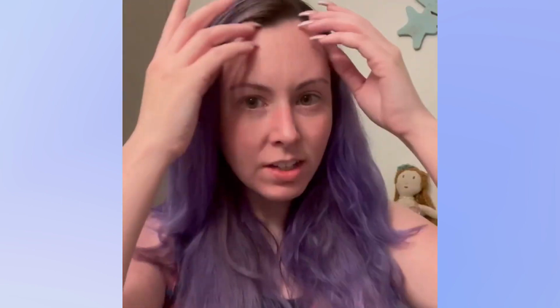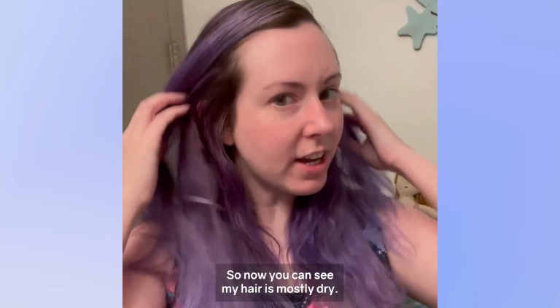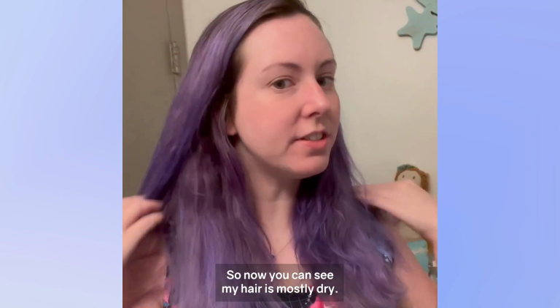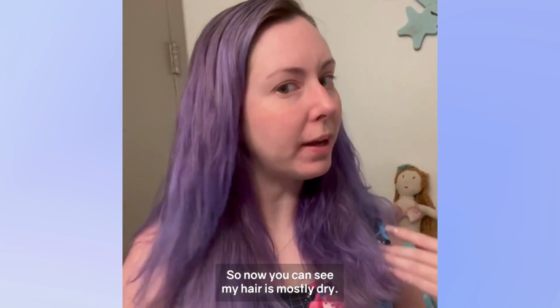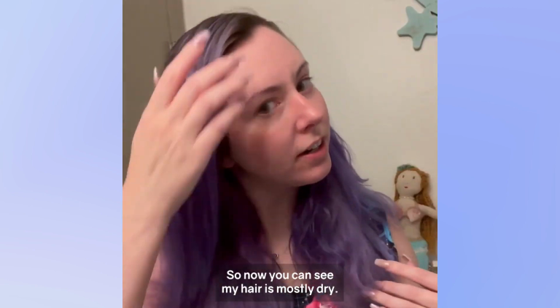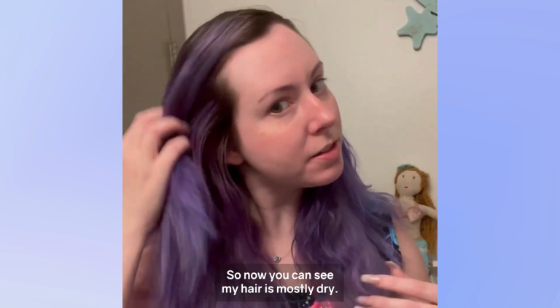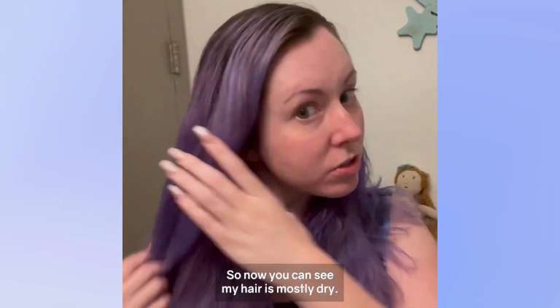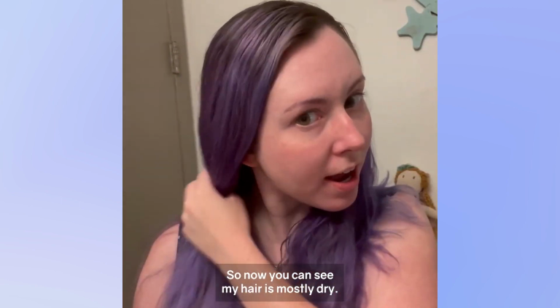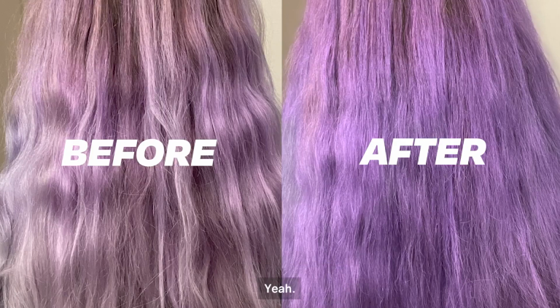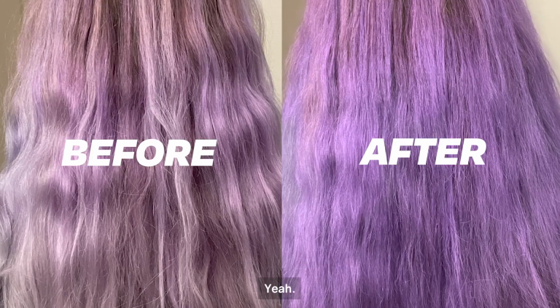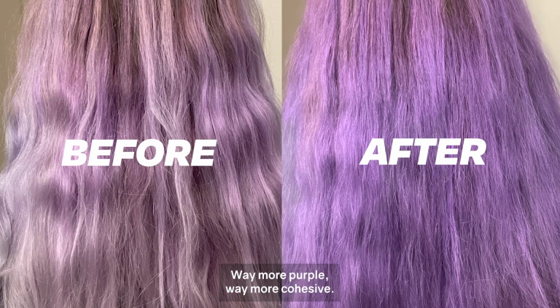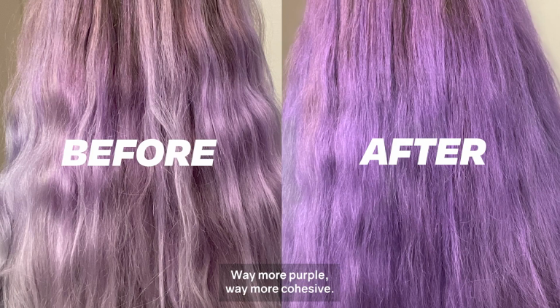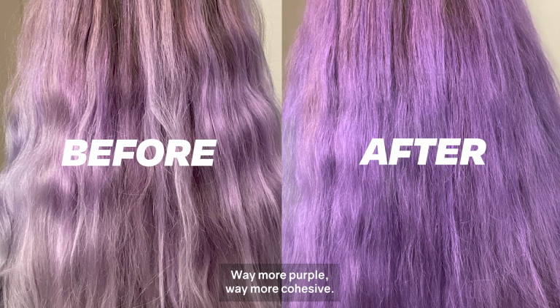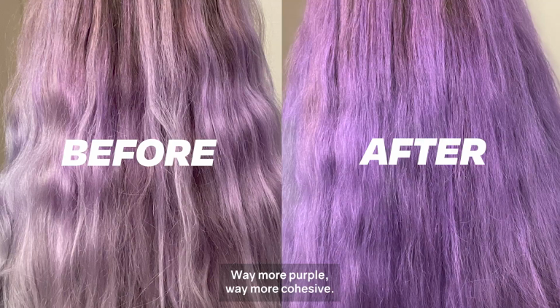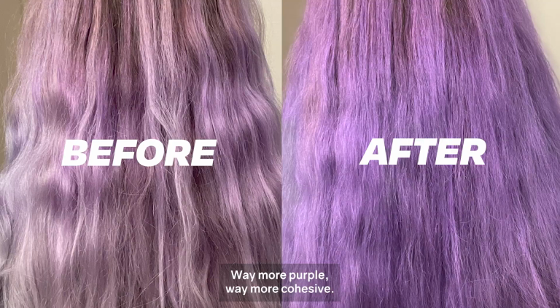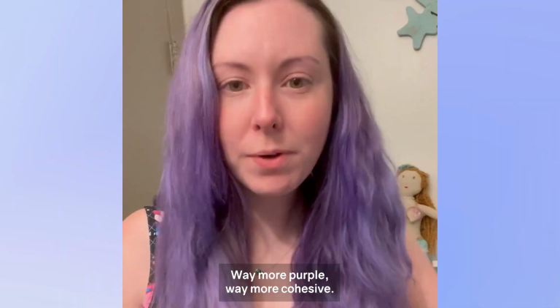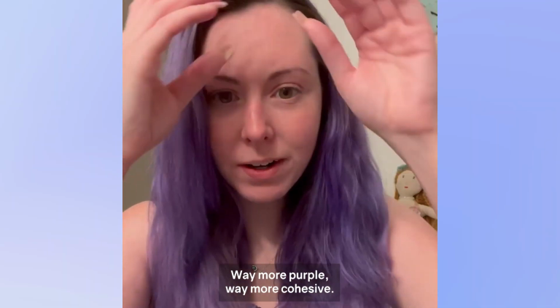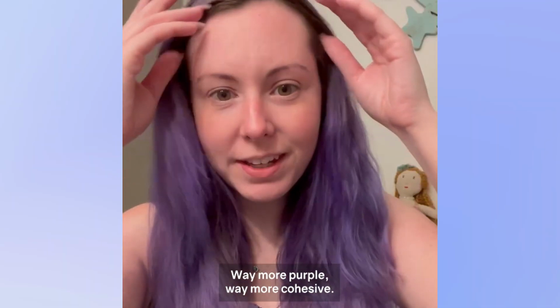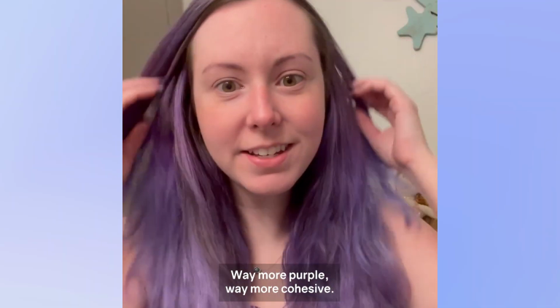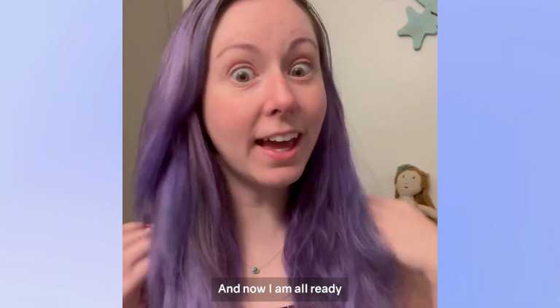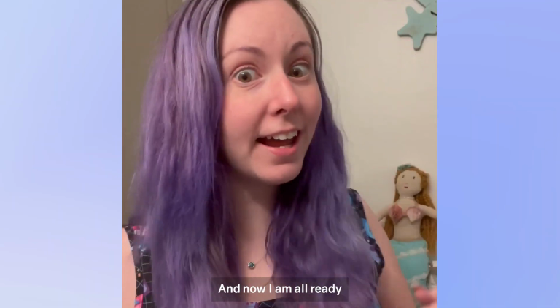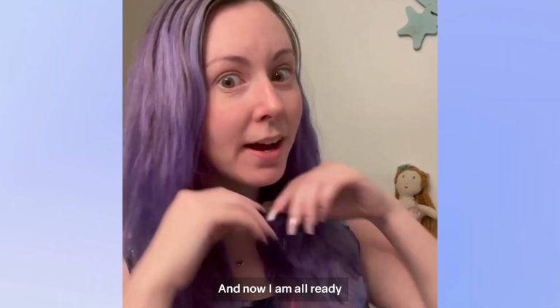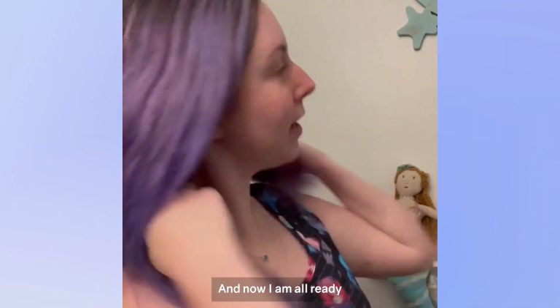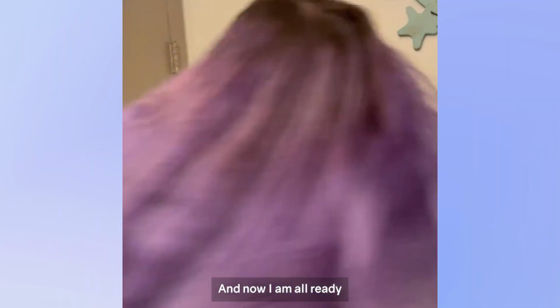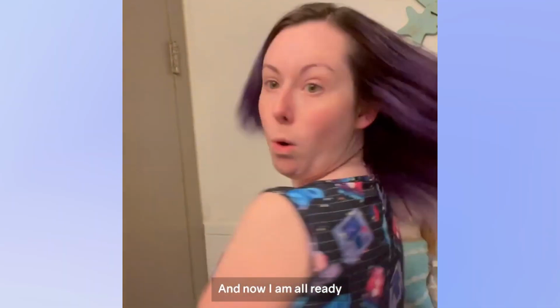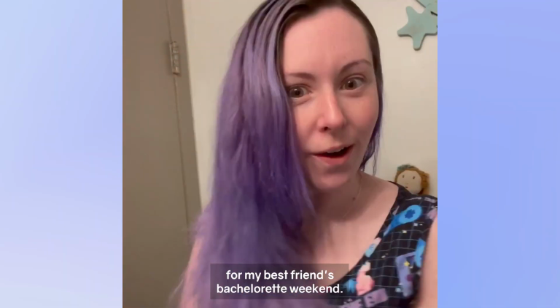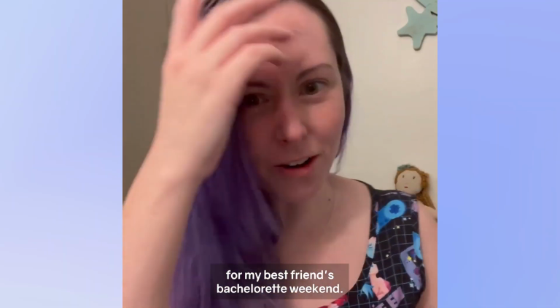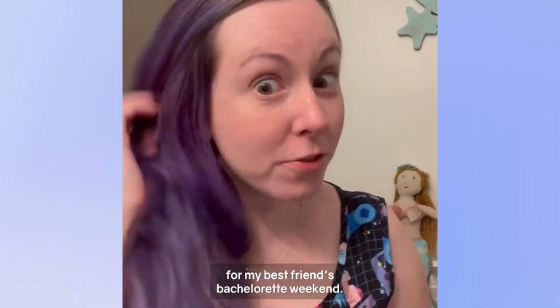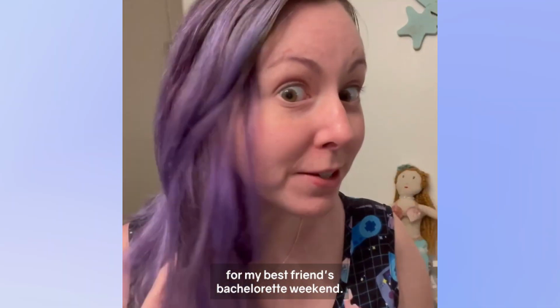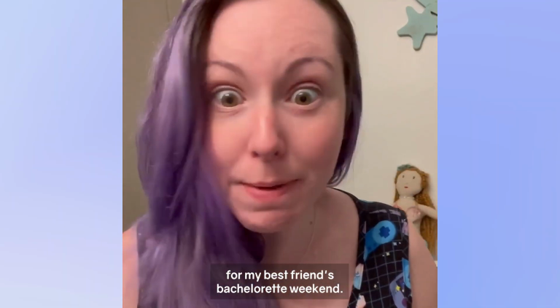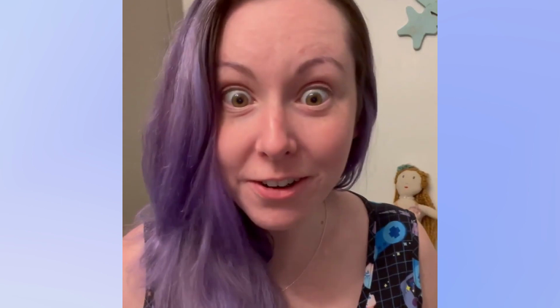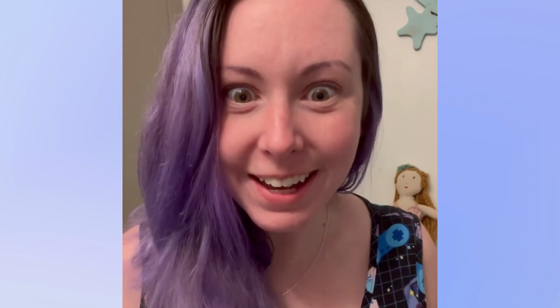So now you can see my hair is mostly dry — way more purple, way more cohesive. And now I am all ready for my best friend's bachelorette weekend!